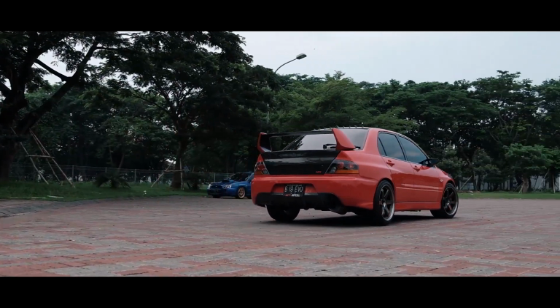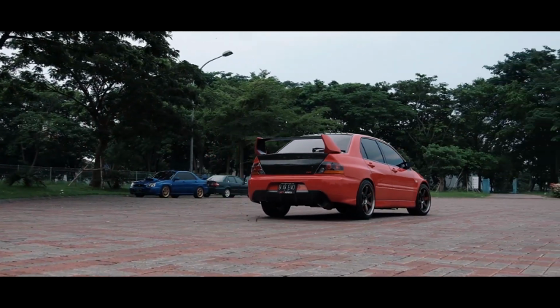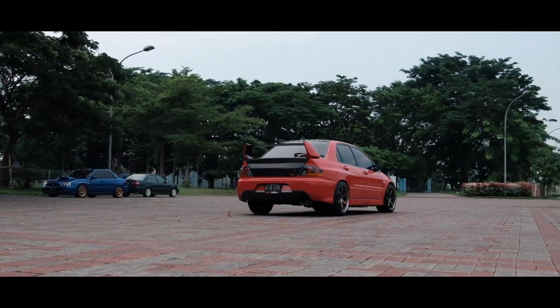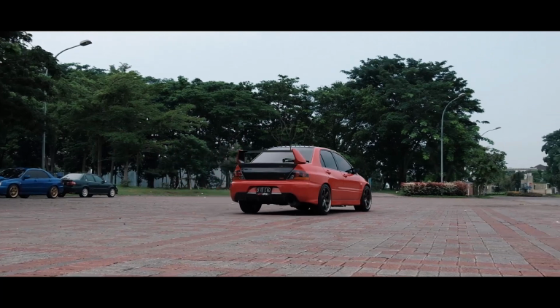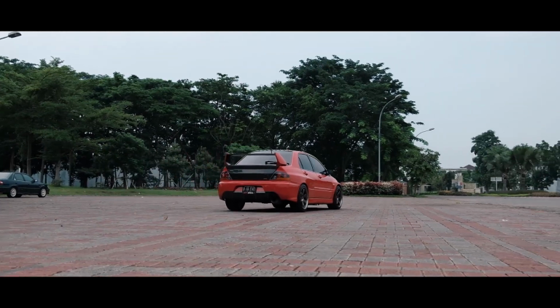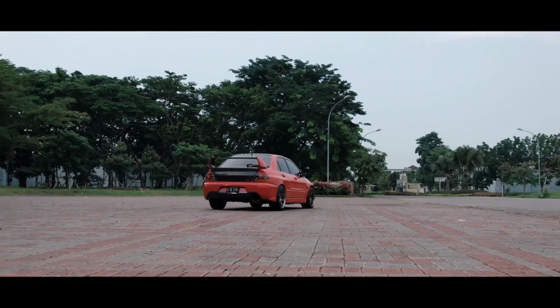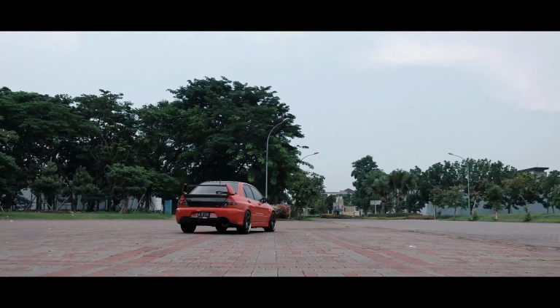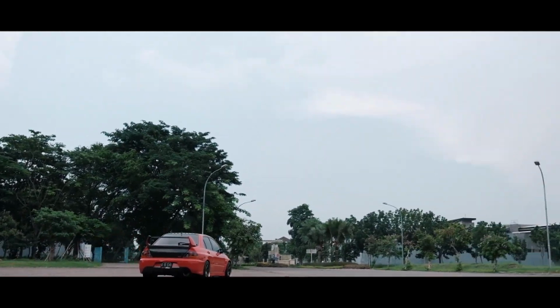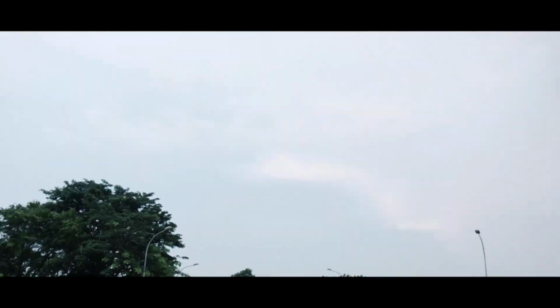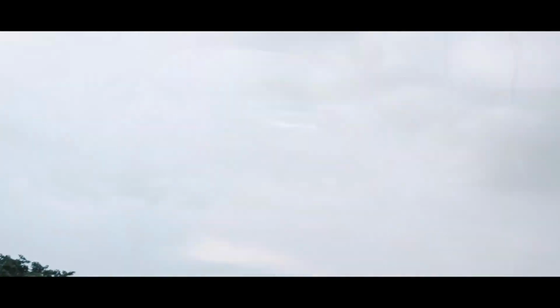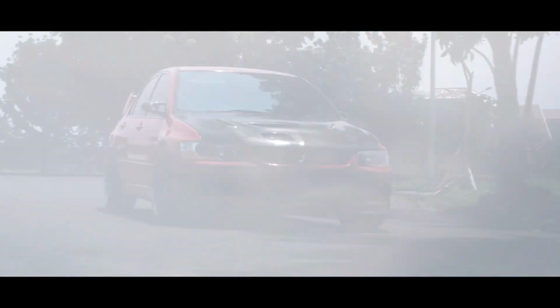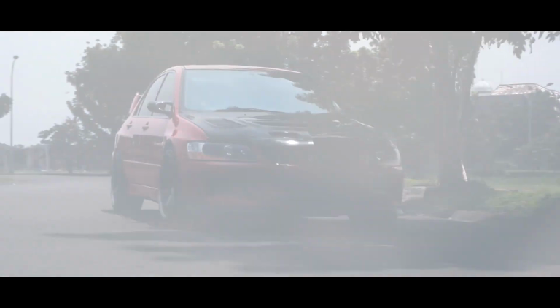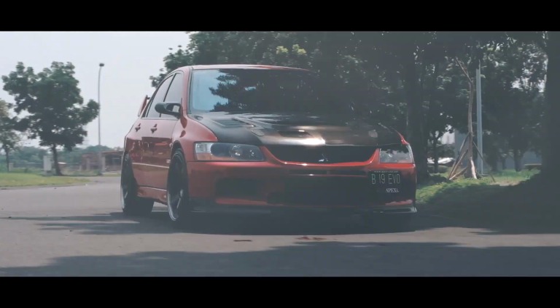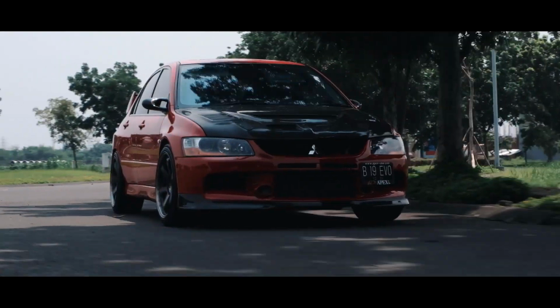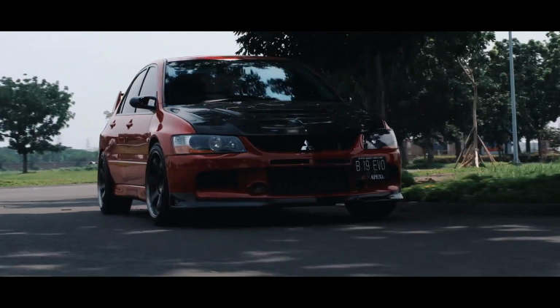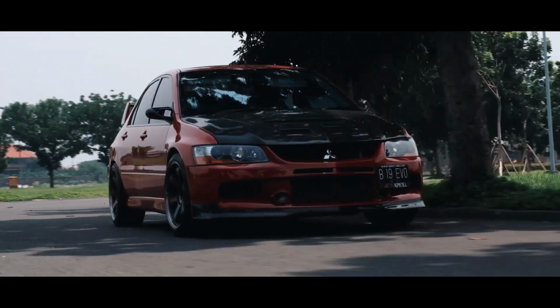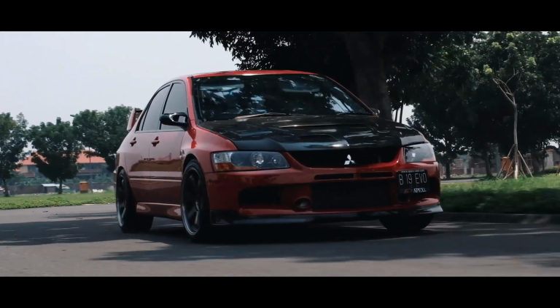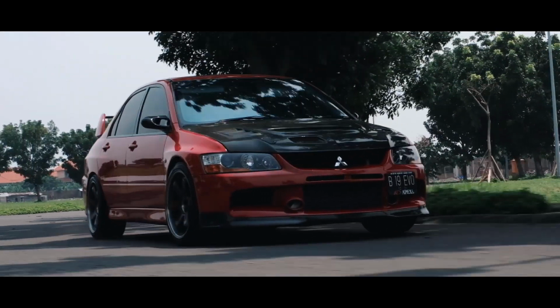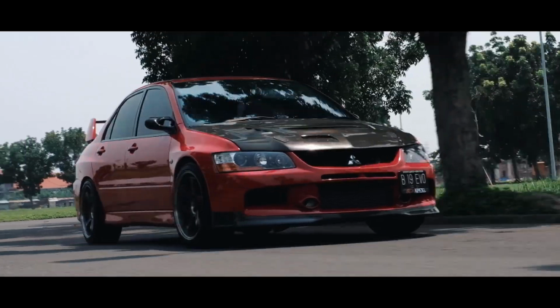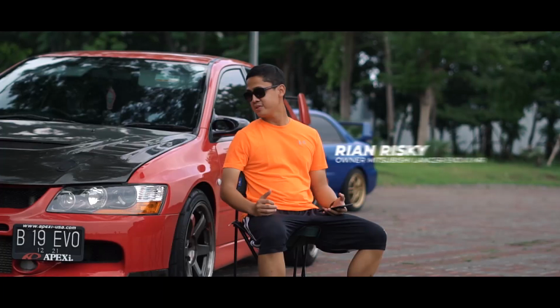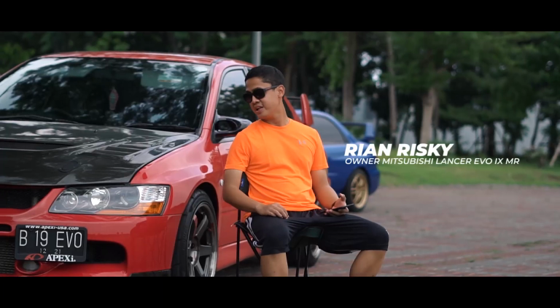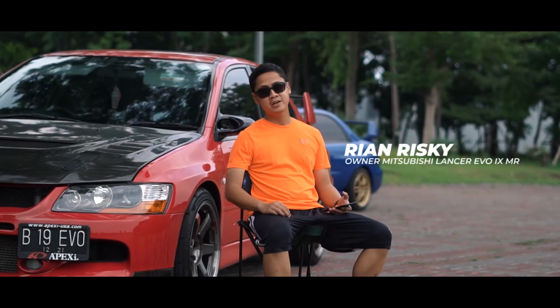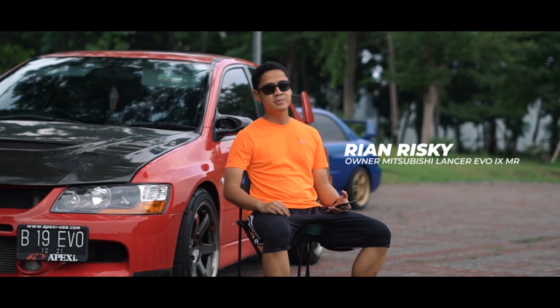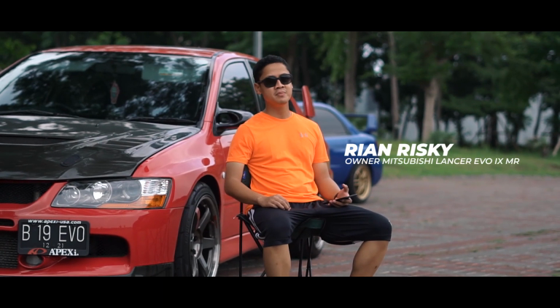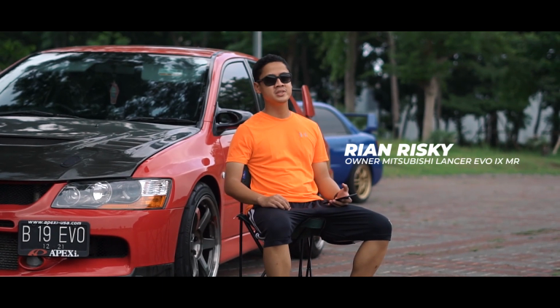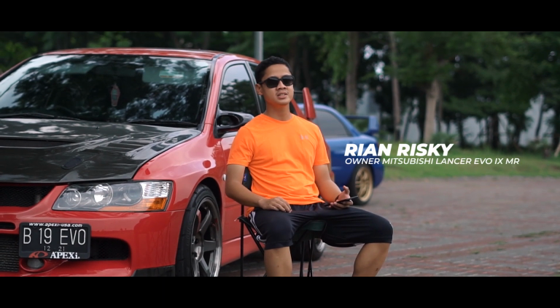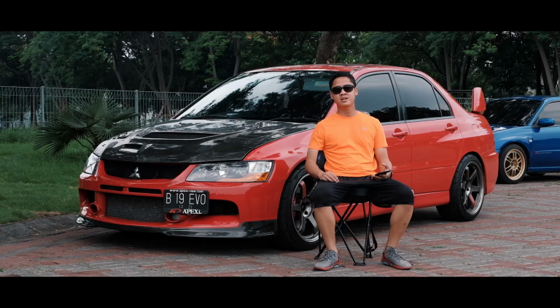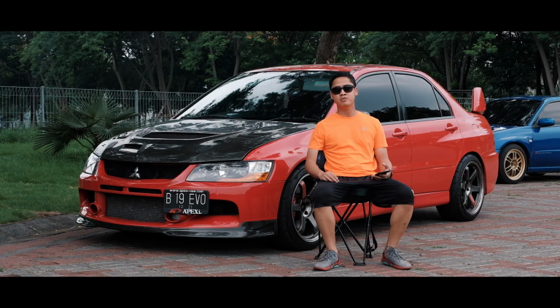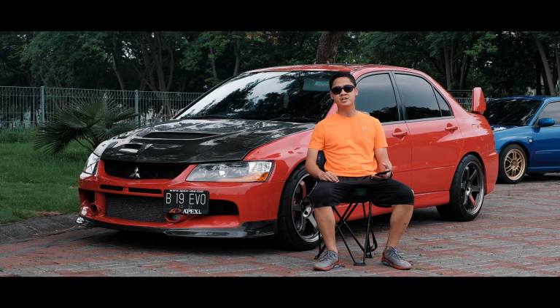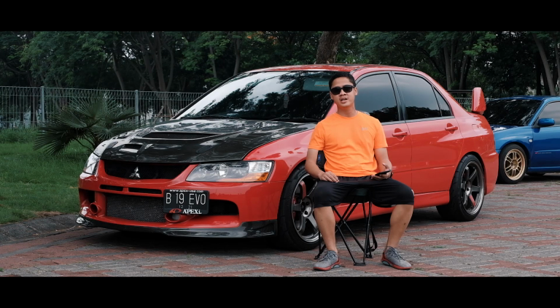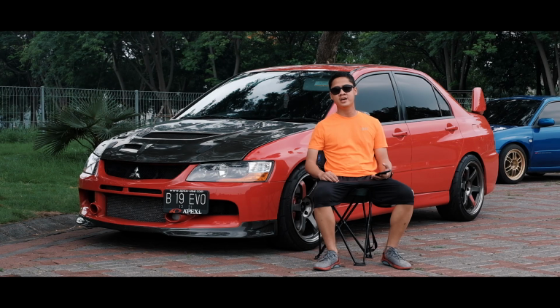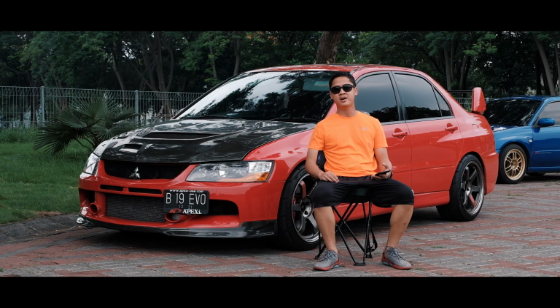Hello everyone, I'm Rian Rizki from Surabaya, and the next one is my Mitsubishi Lancer Evolution 9 MR.